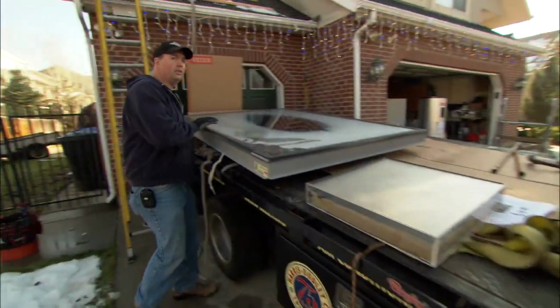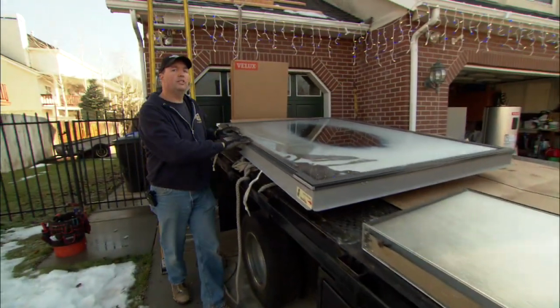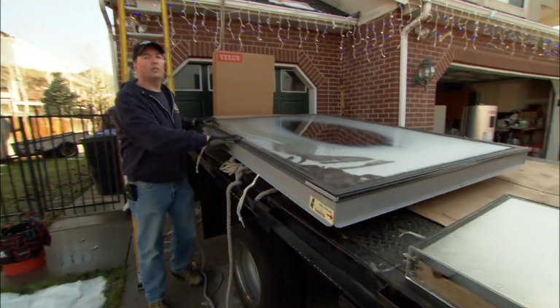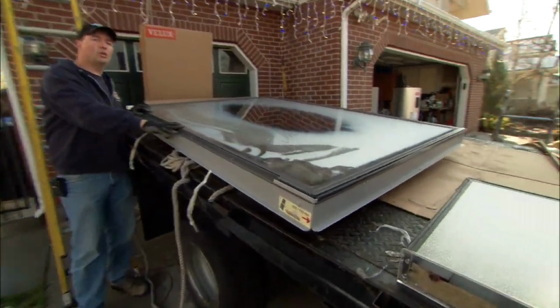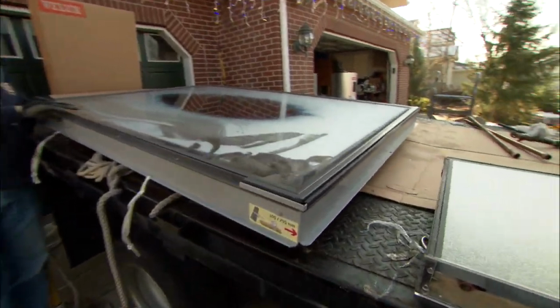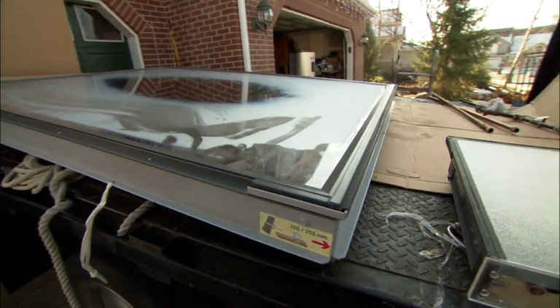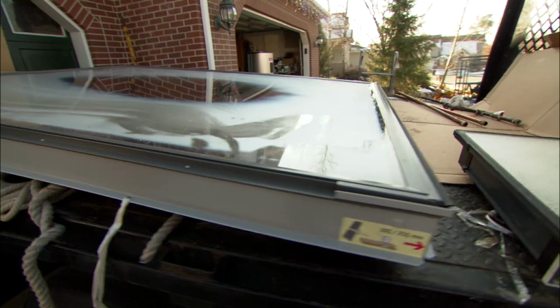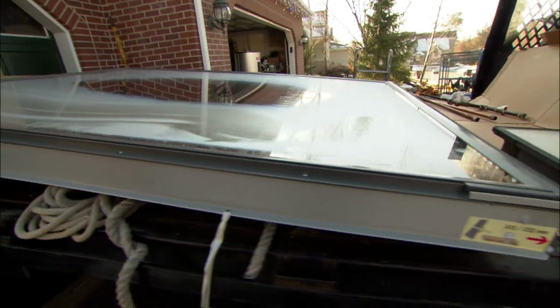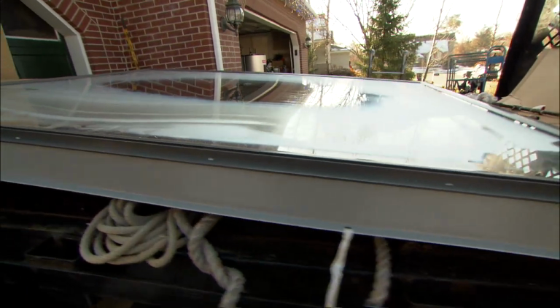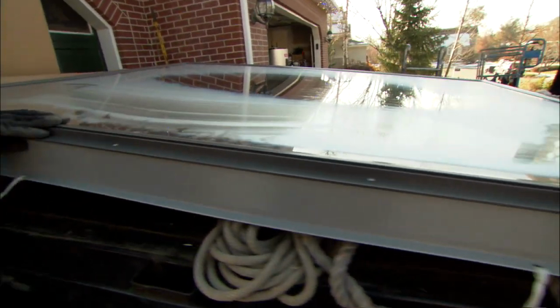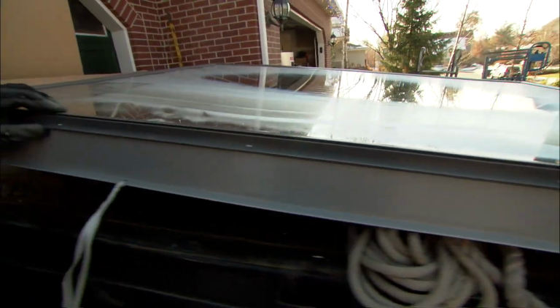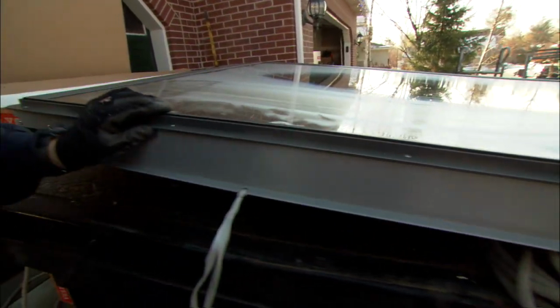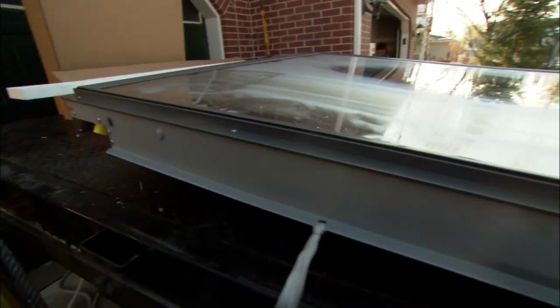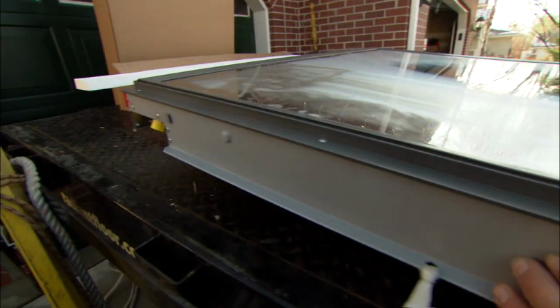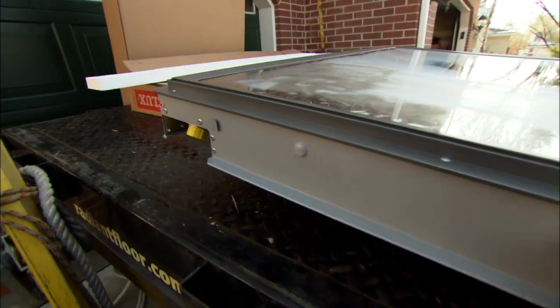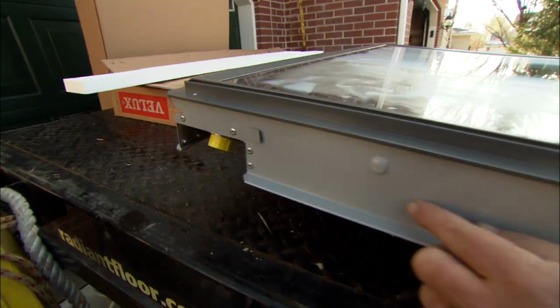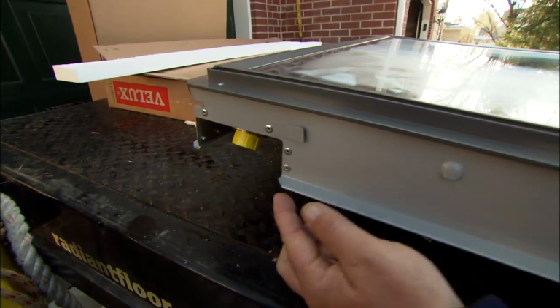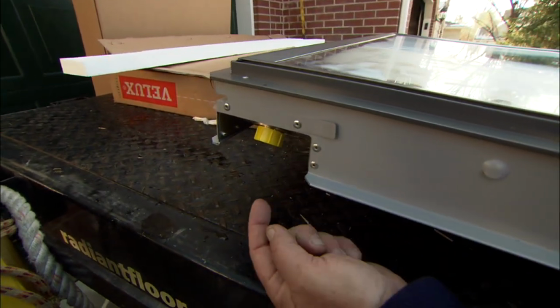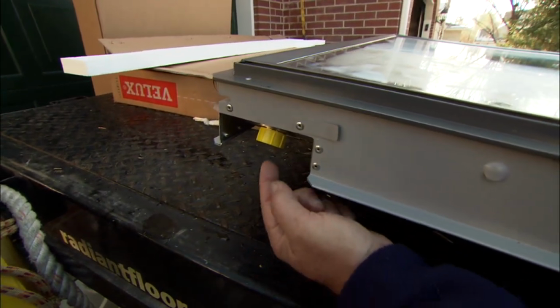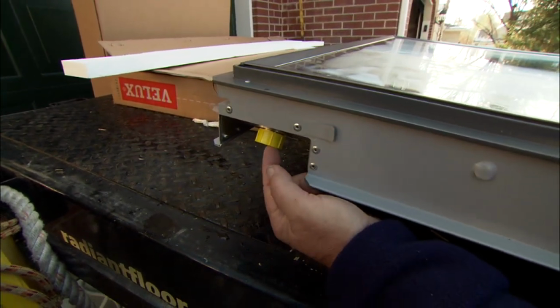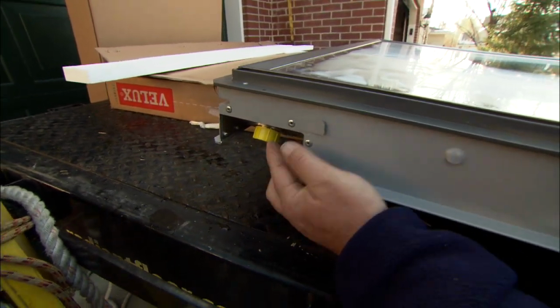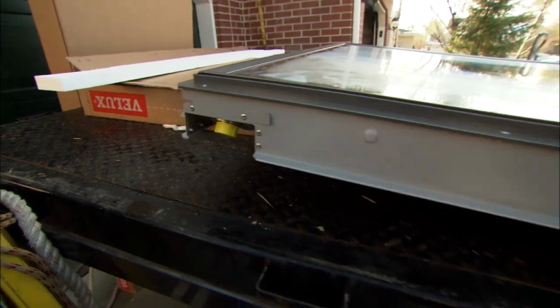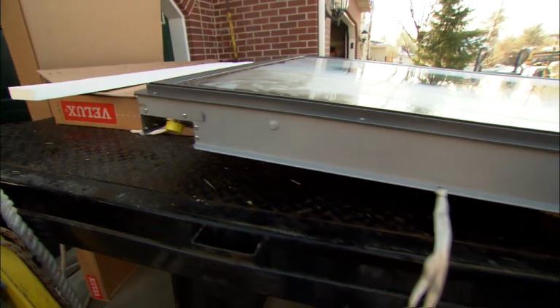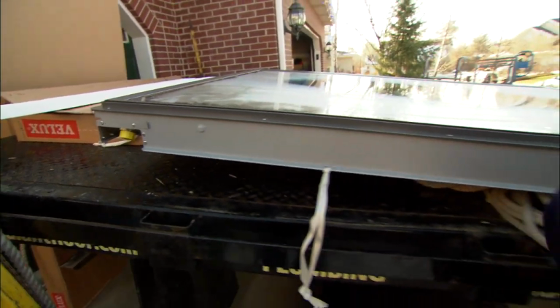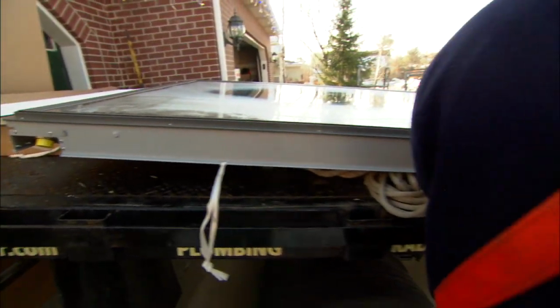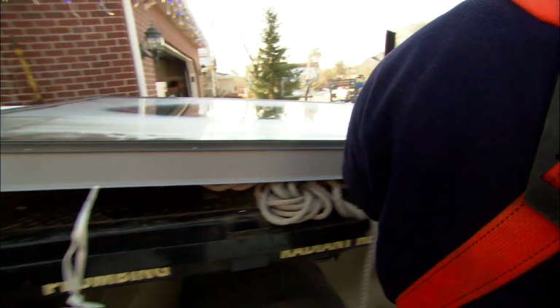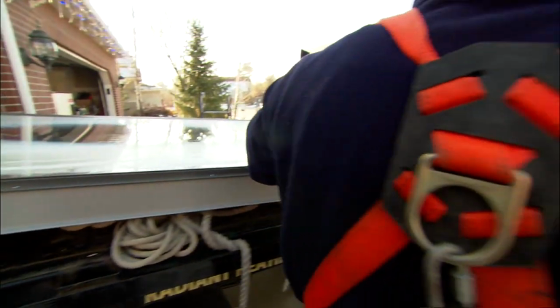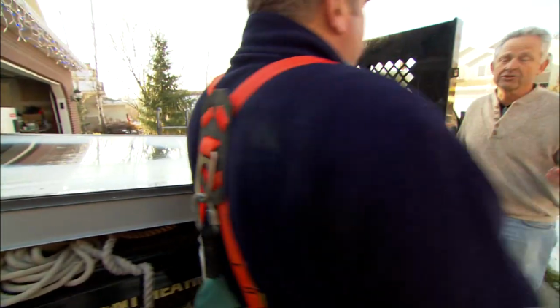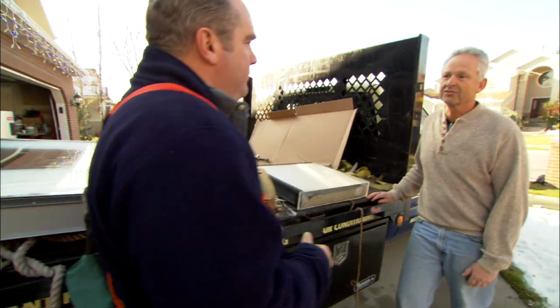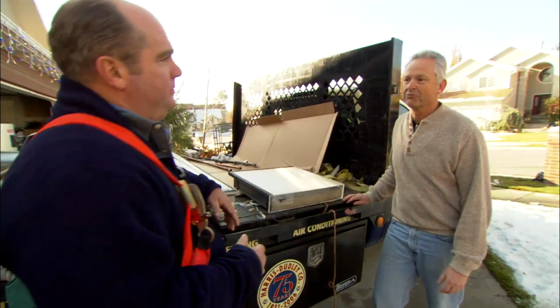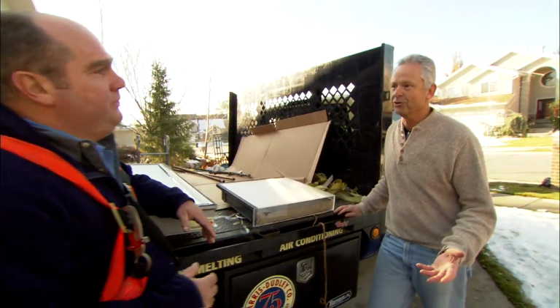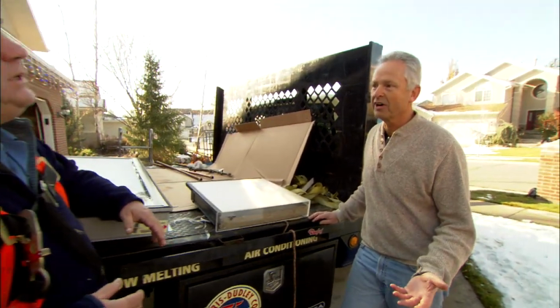Richard, this is one of the two solar collectors that we'll be putting up on the roof. You can see right here that there's a connection that's going to have antifreeze going through it. It's called propylene glycol, just a fancy name for antifreeze. That's good, because it's going to freeze here in the wintertime.